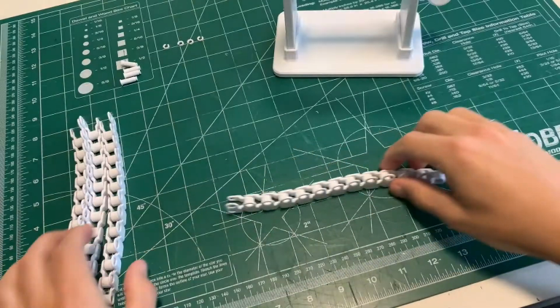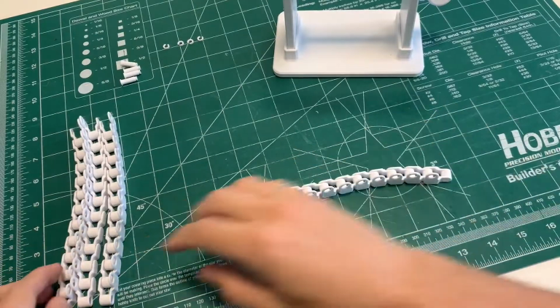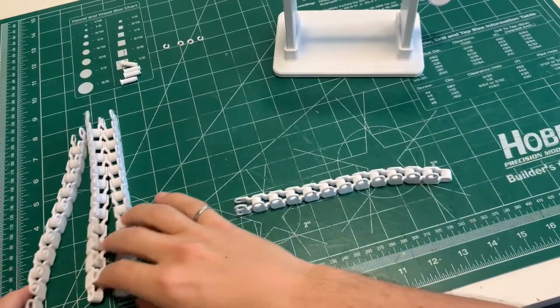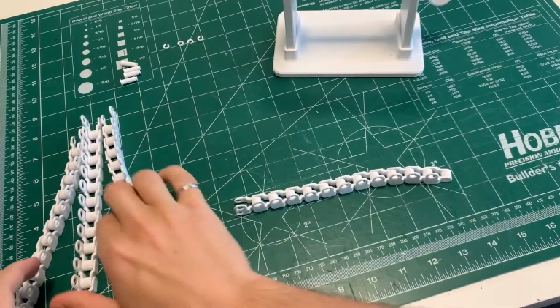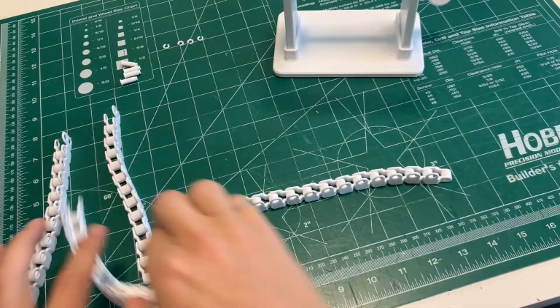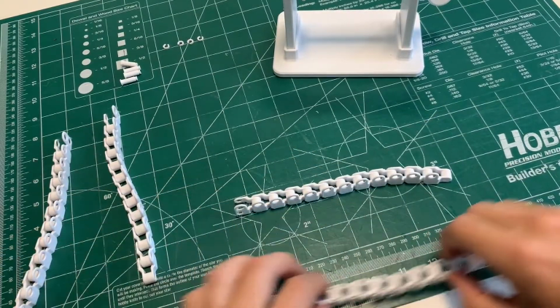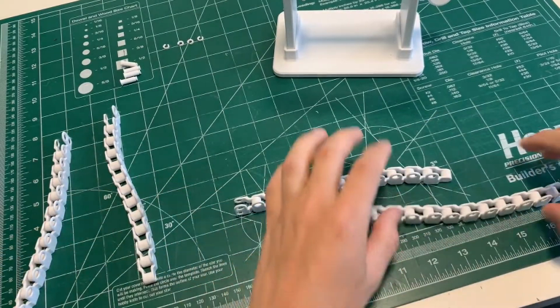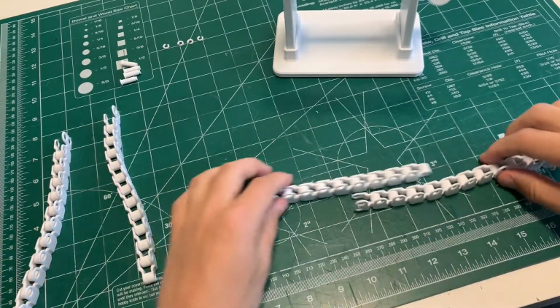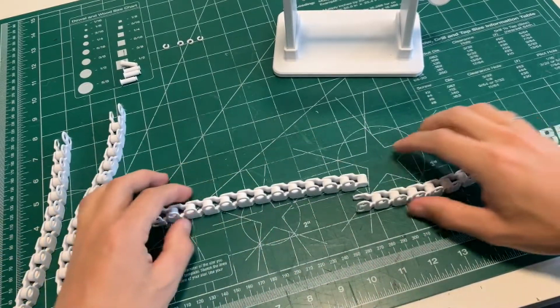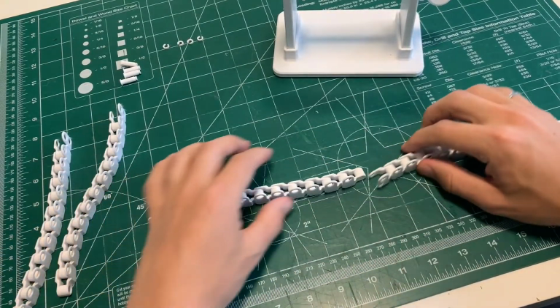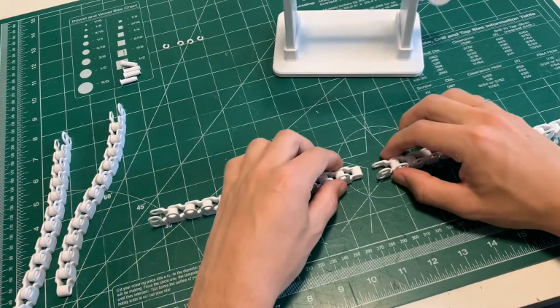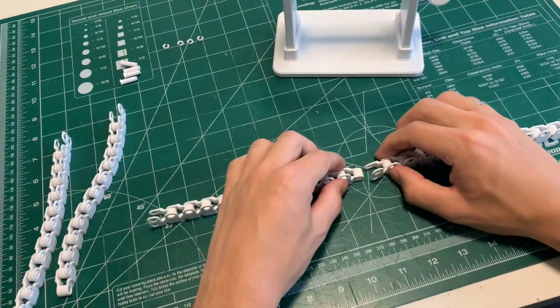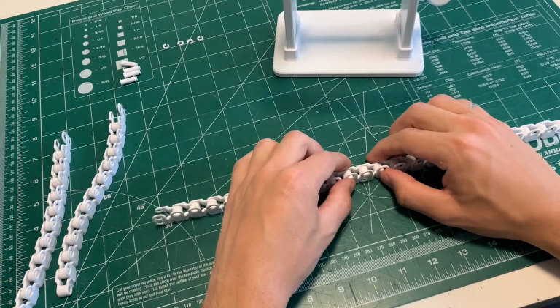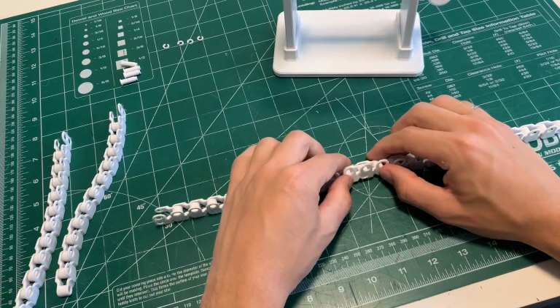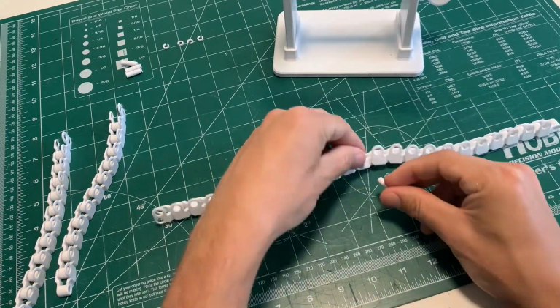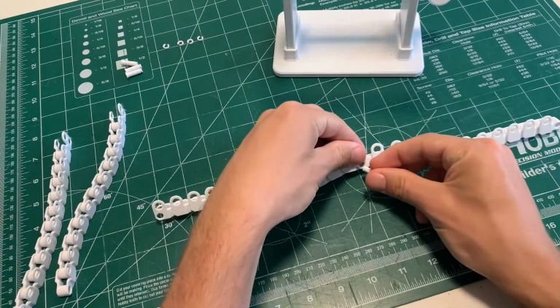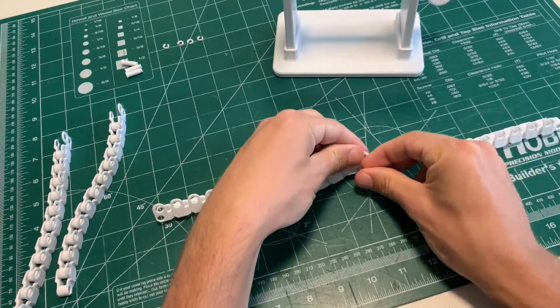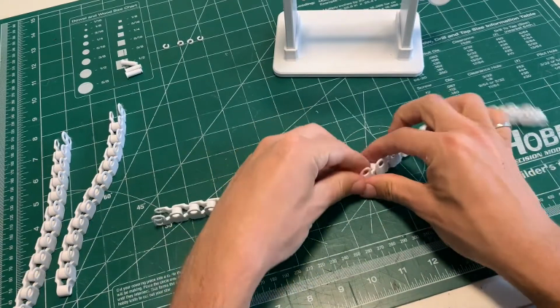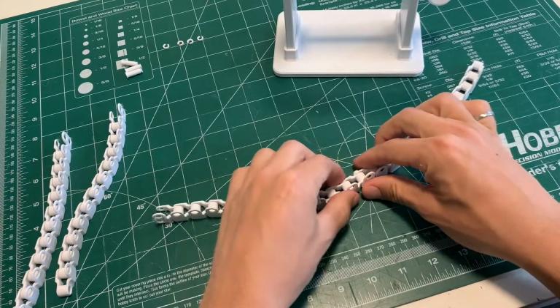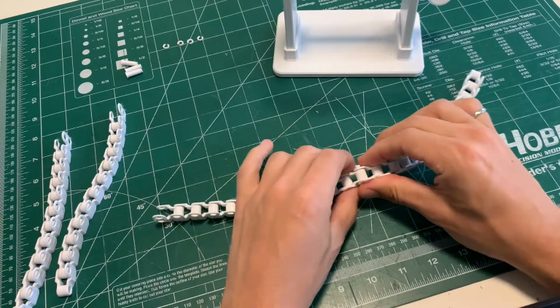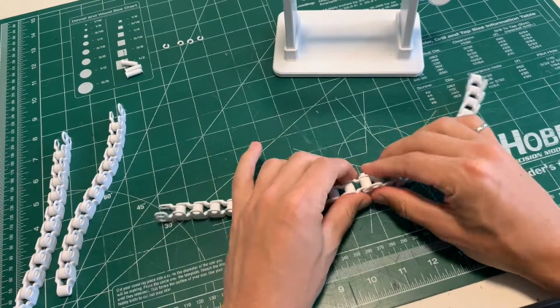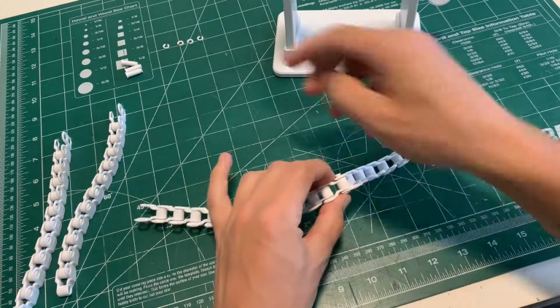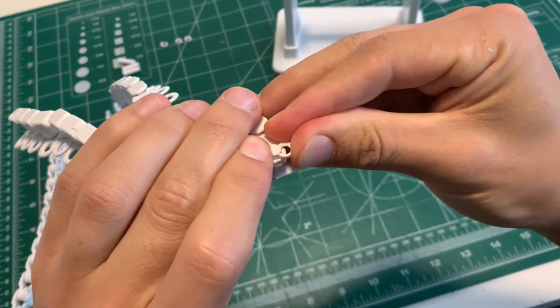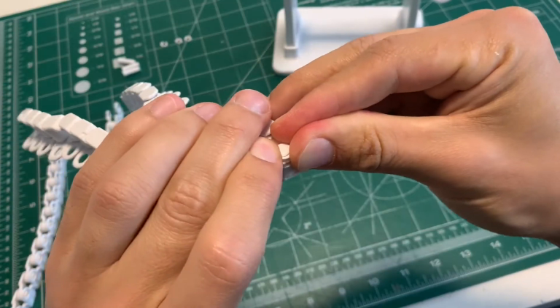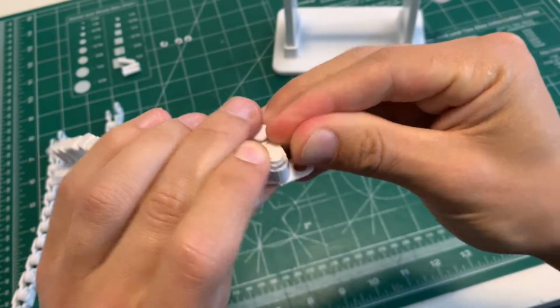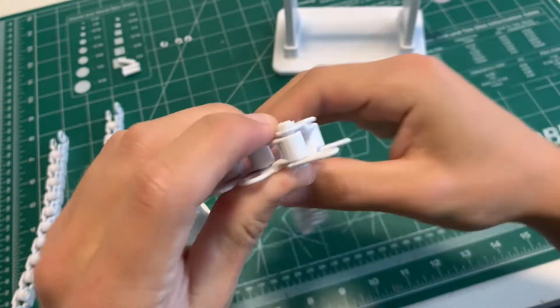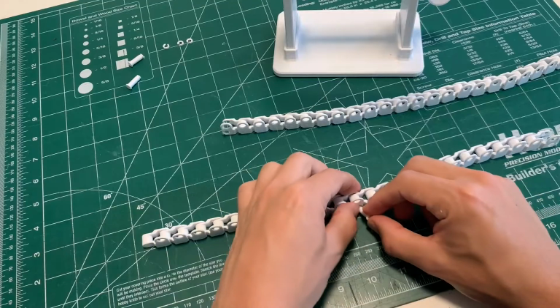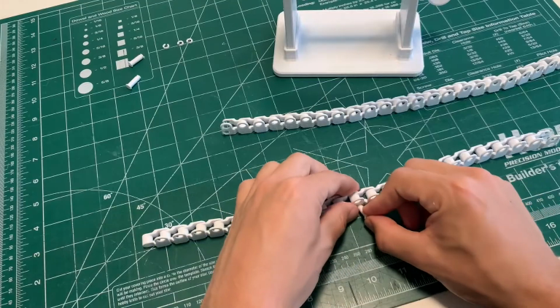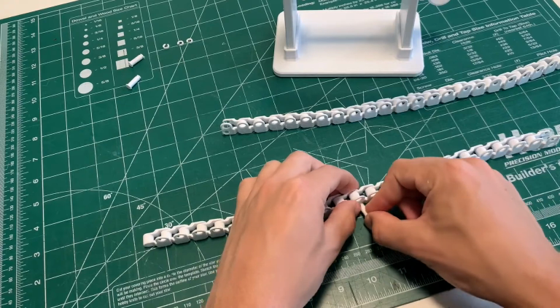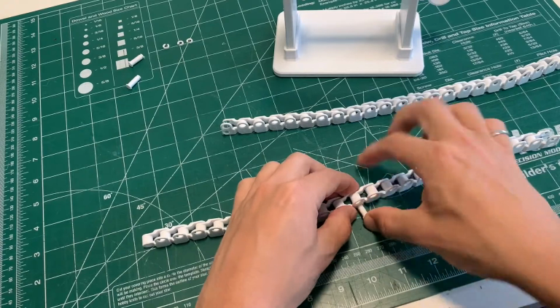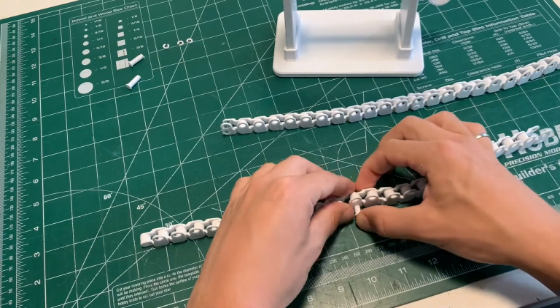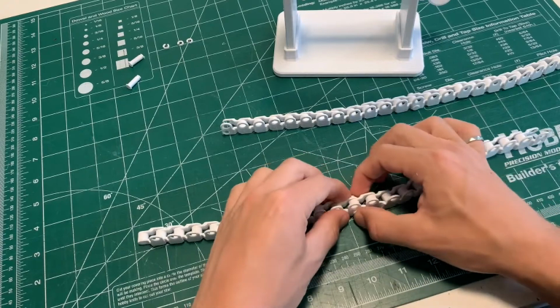Next is to assemble the chain. Throw the two segments together with the small shaft and C-clamp to hold it all together. Then do the same thing with the other side chain.